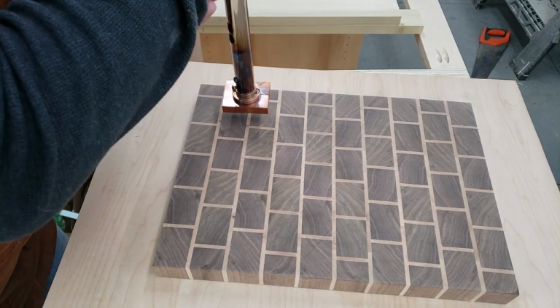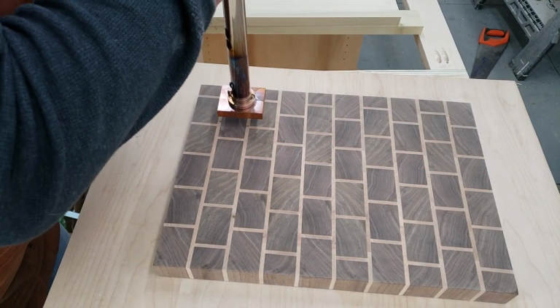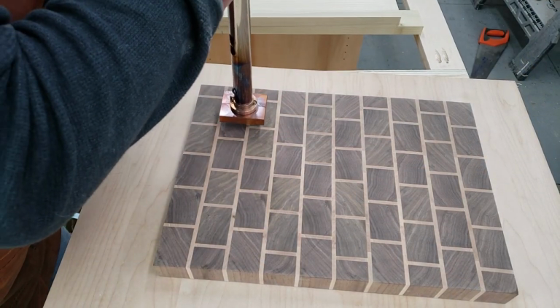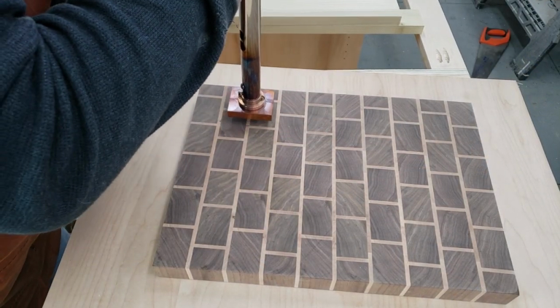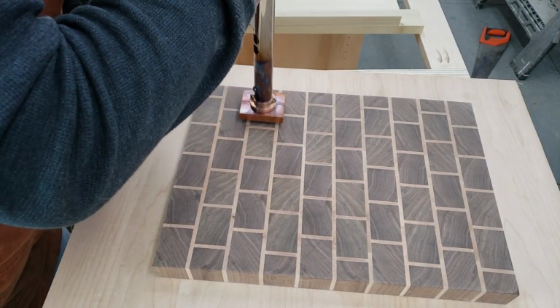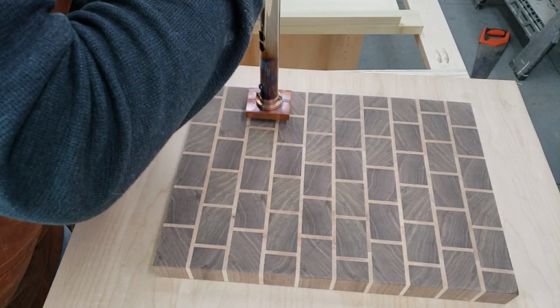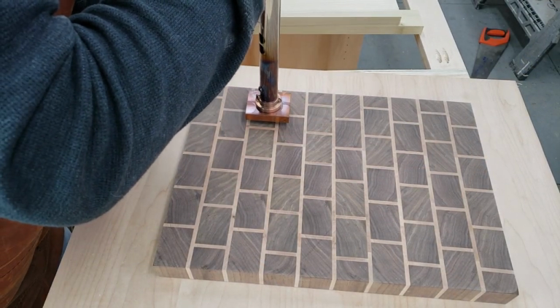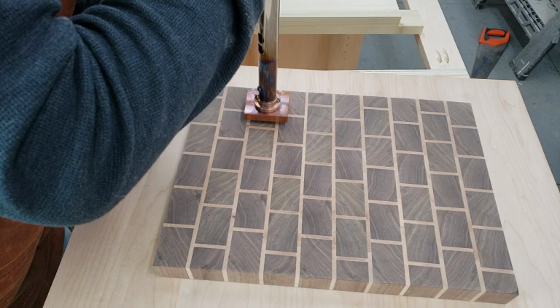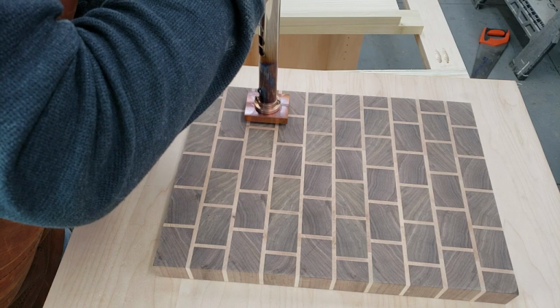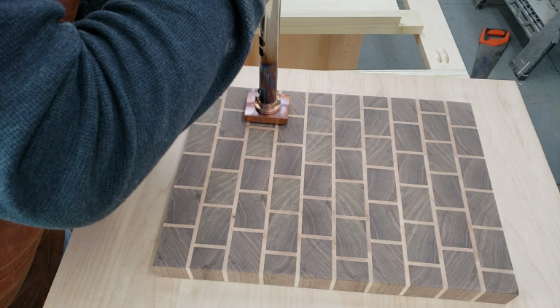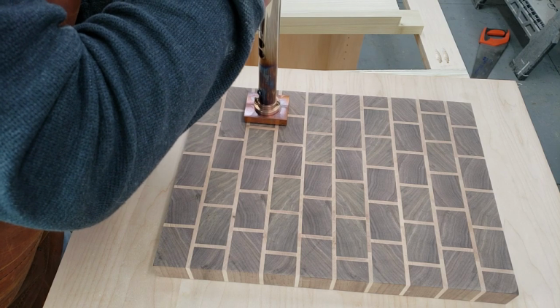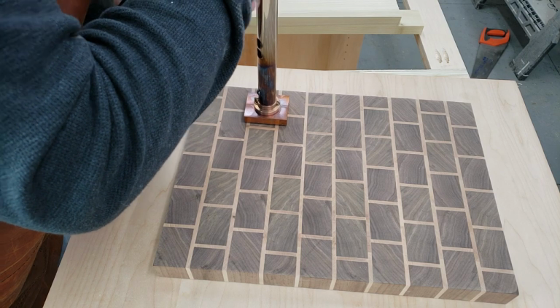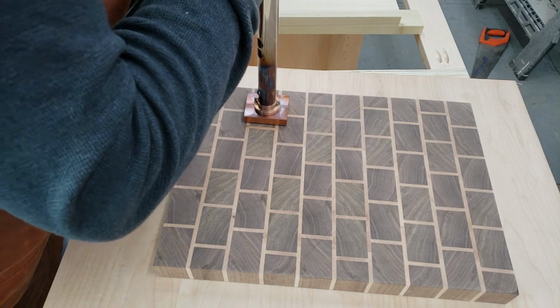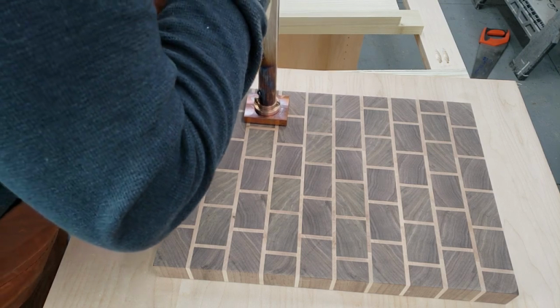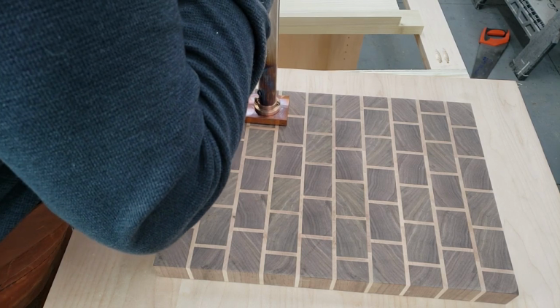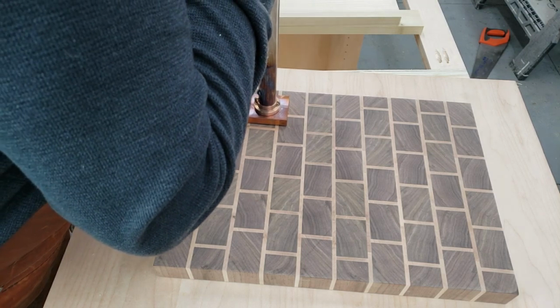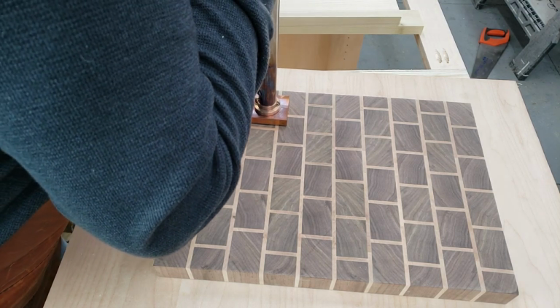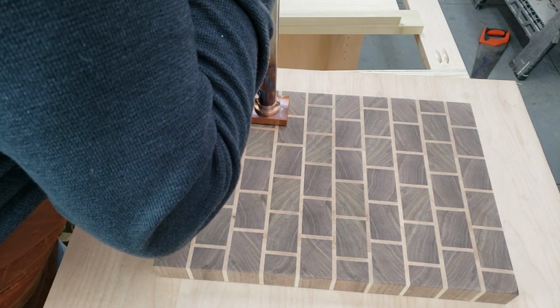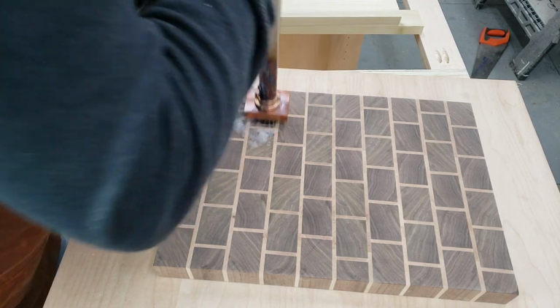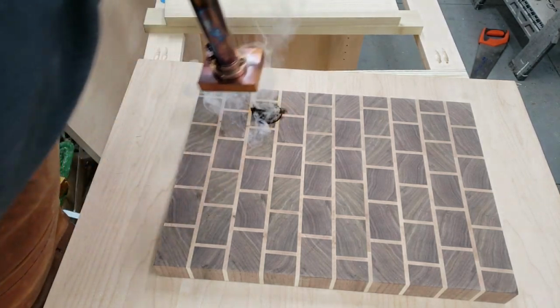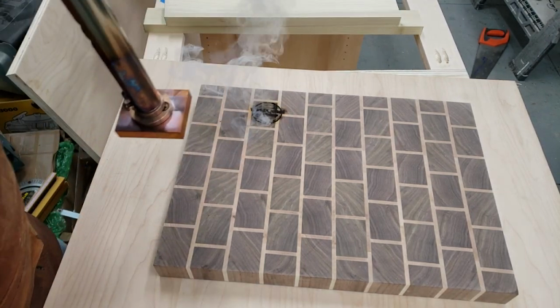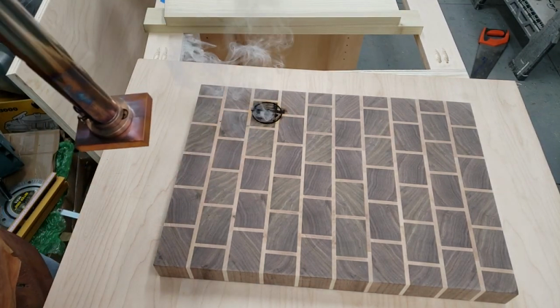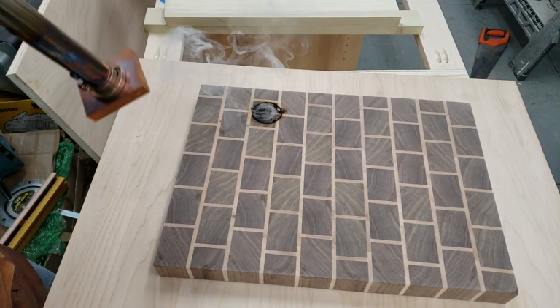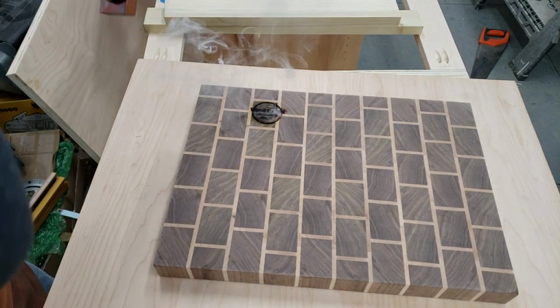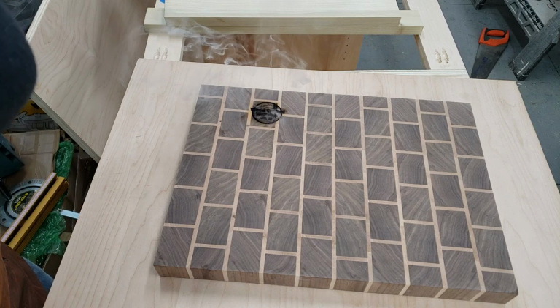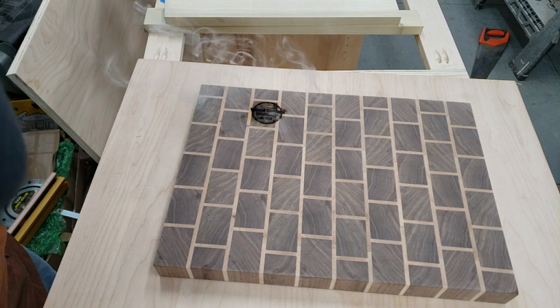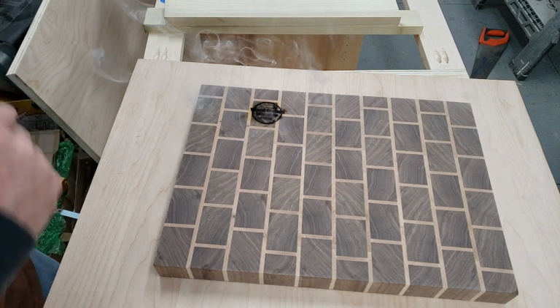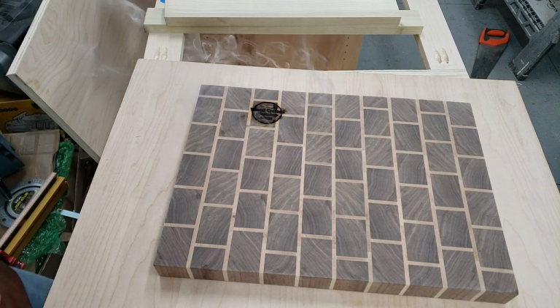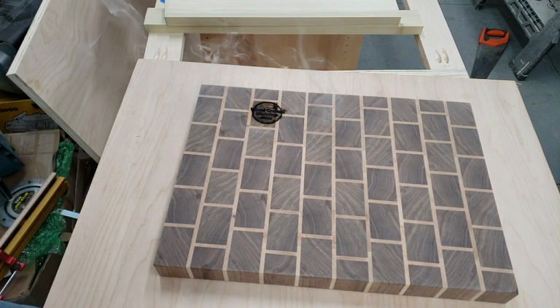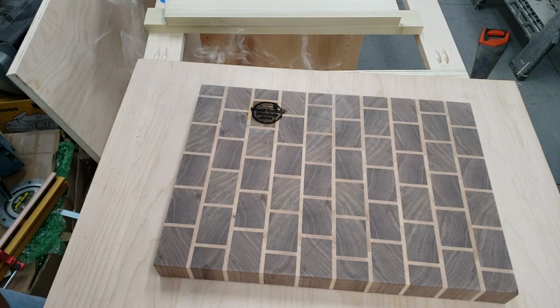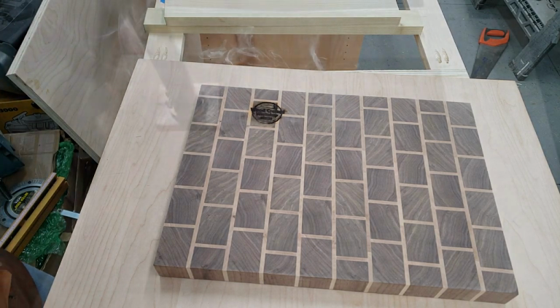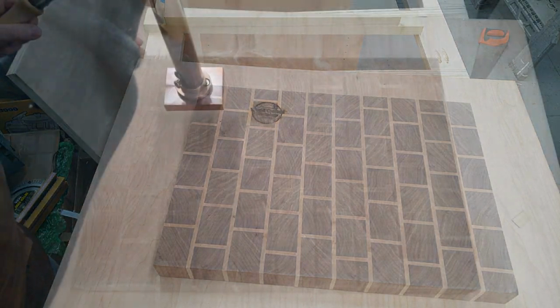From there I'm going to add the brand. This is a new toy that I got — it's pretty neat. It took a lot of practice to figure out how to do this without burning the board.